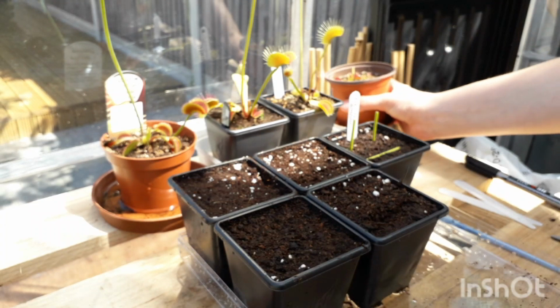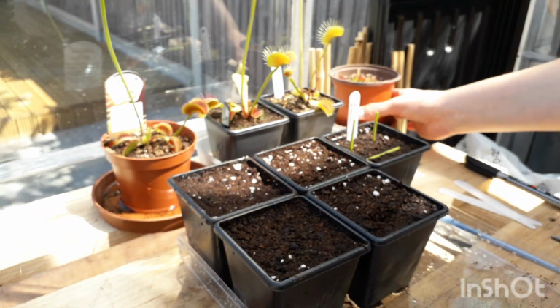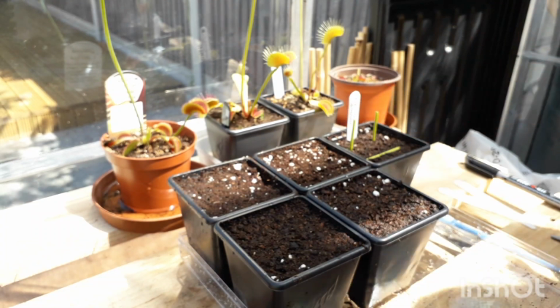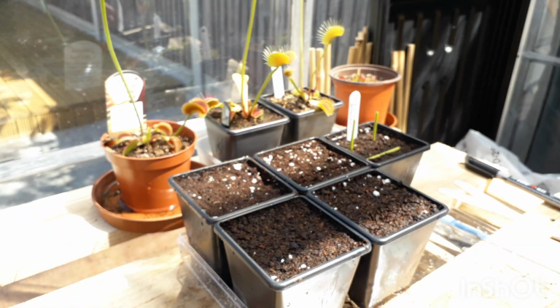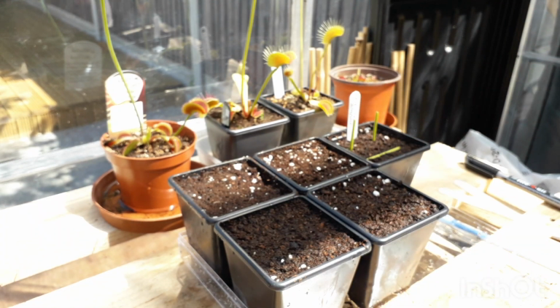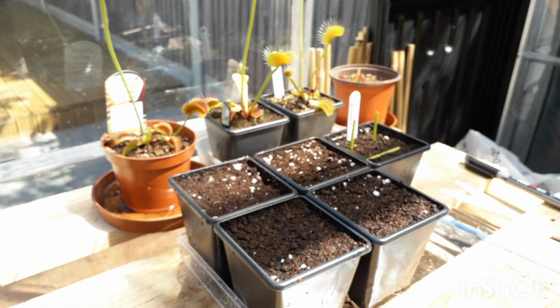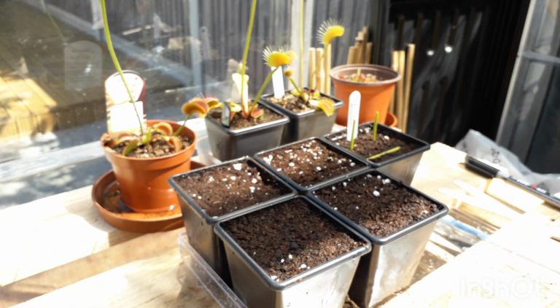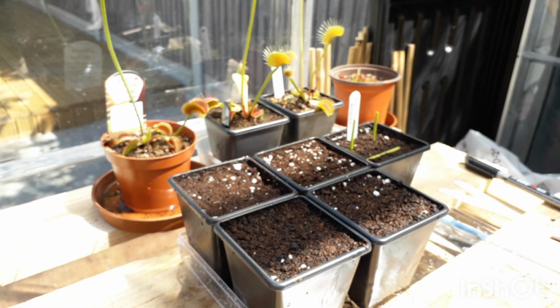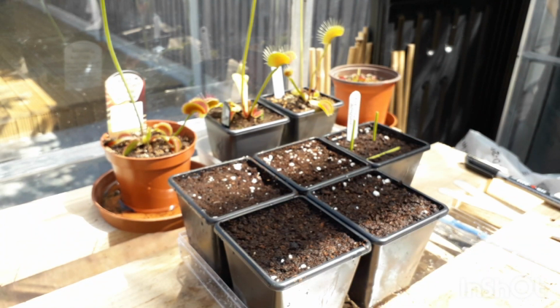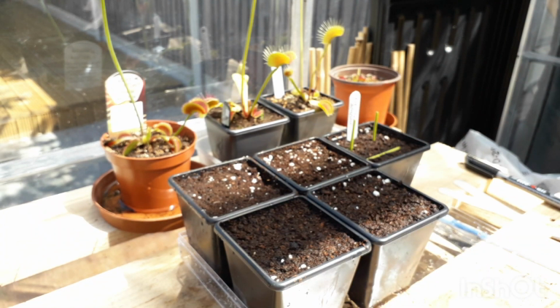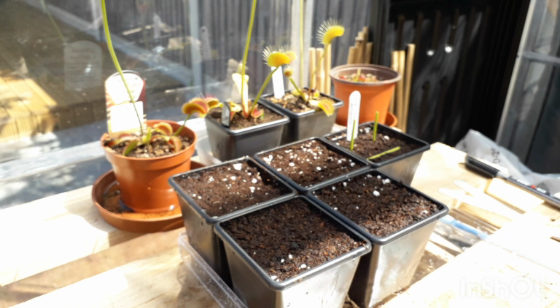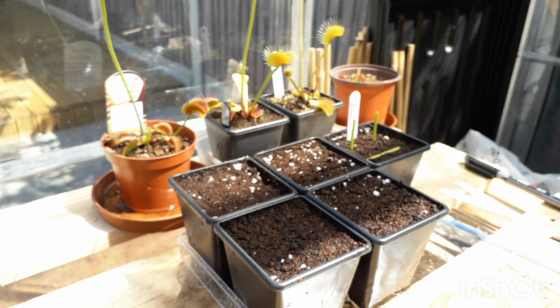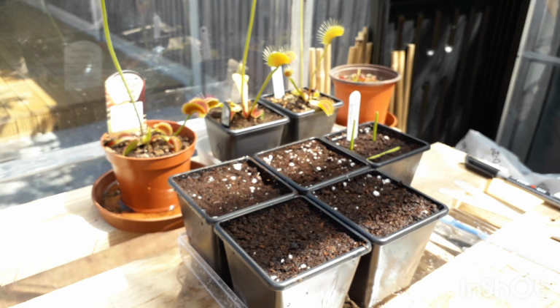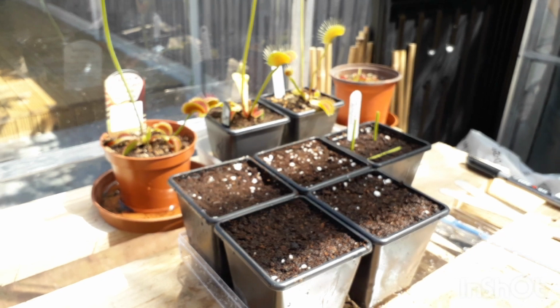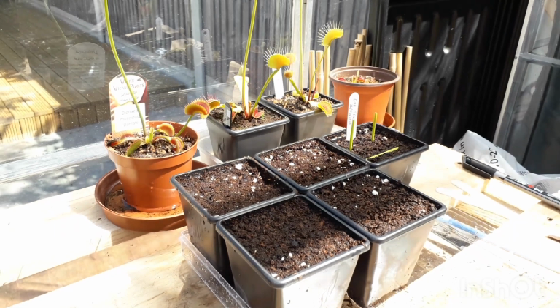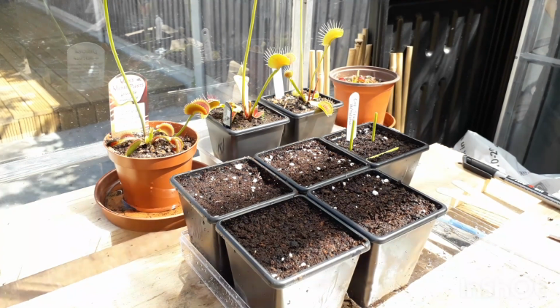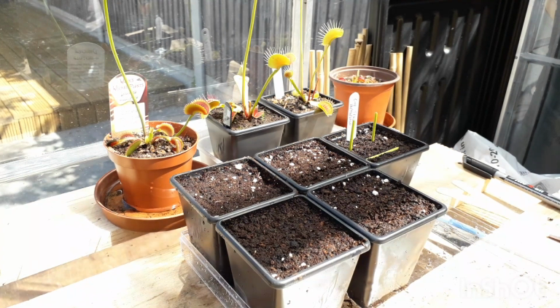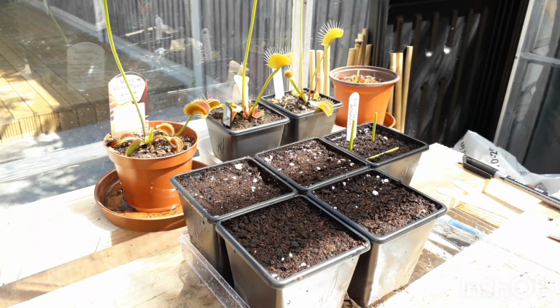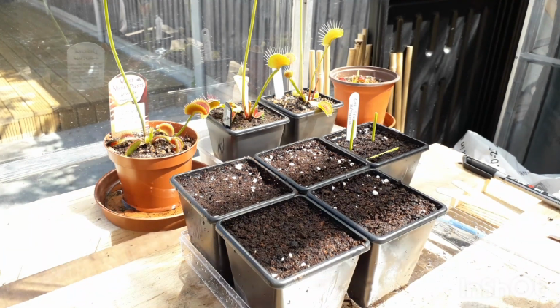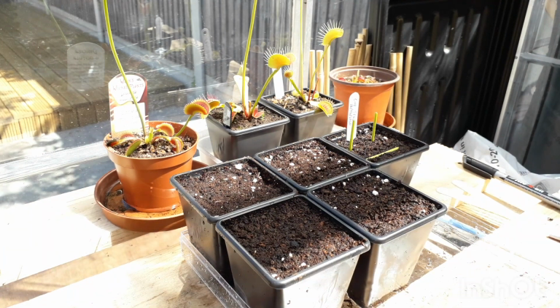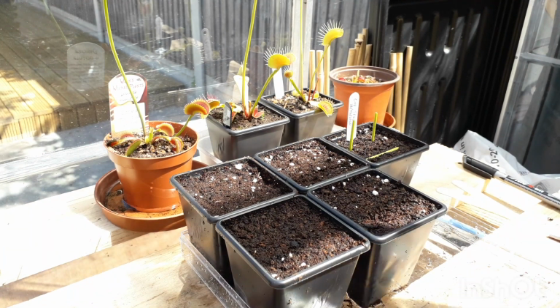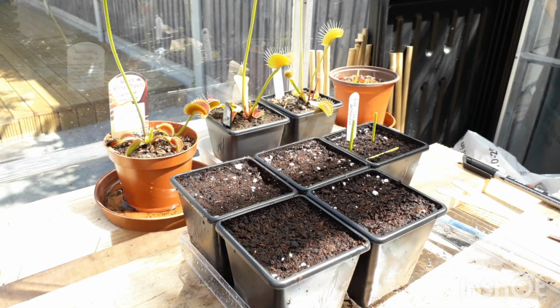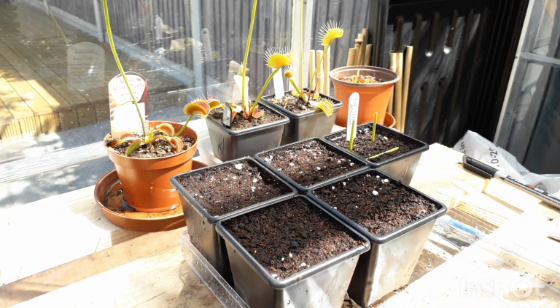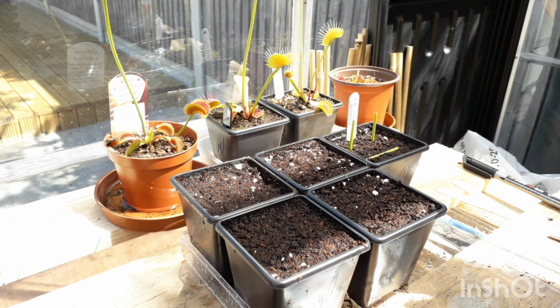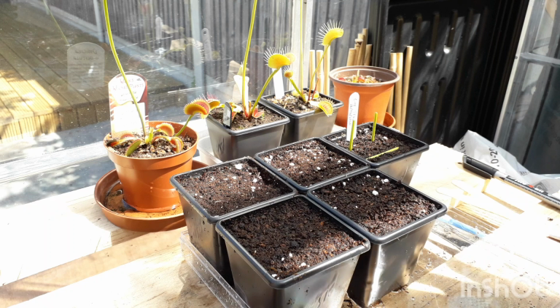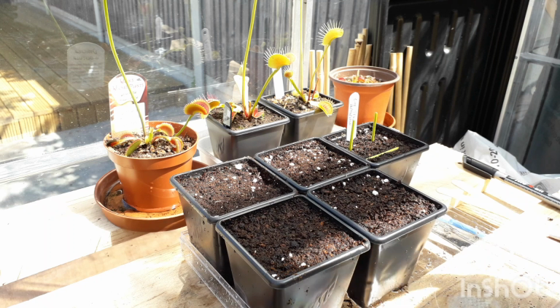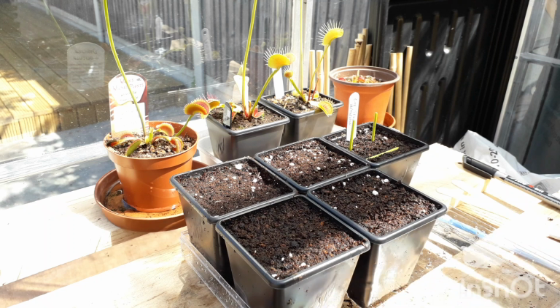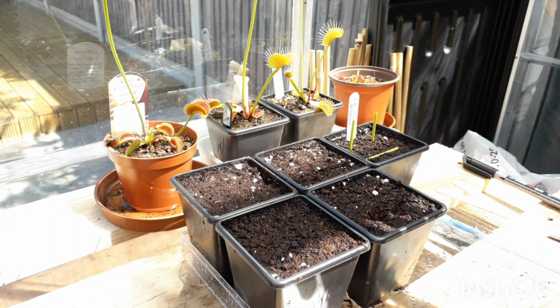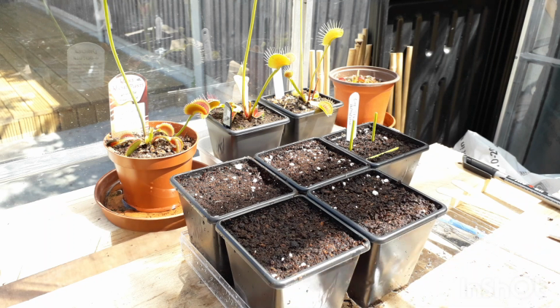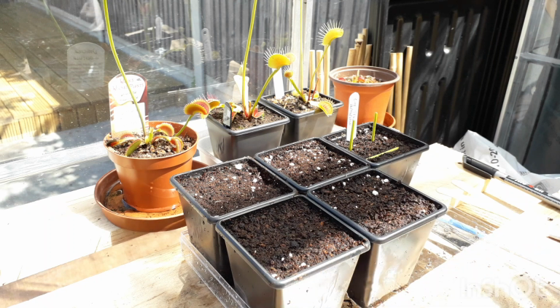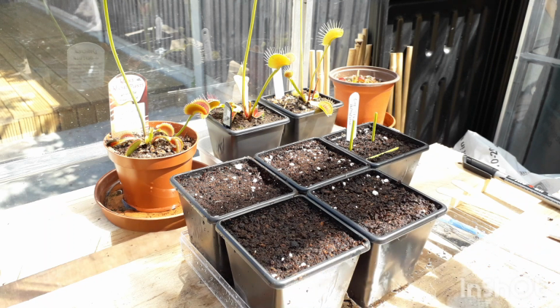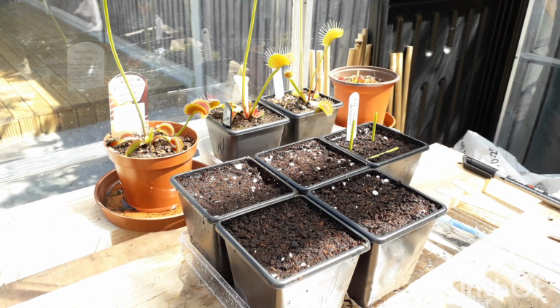Everybody has their own preferred method. Some people like to do it in sphagnum moss, other people do it in peat, and other people just do one big pot of everything standing up — whereas I am doing mine a bit of both.